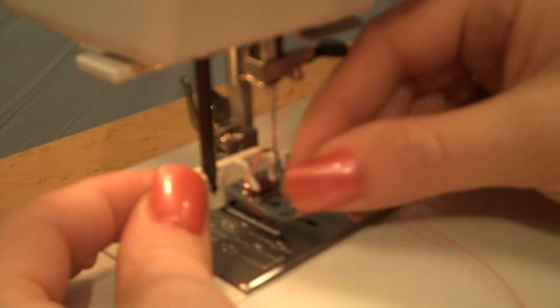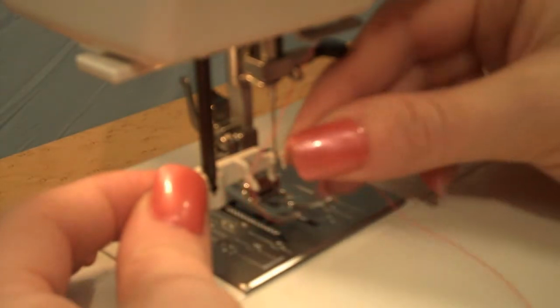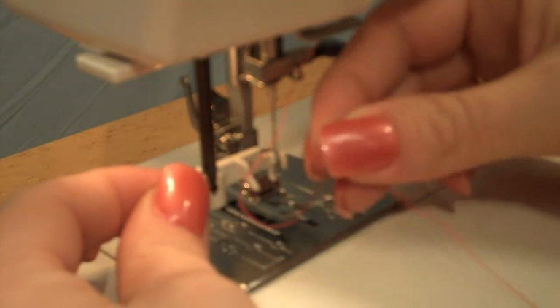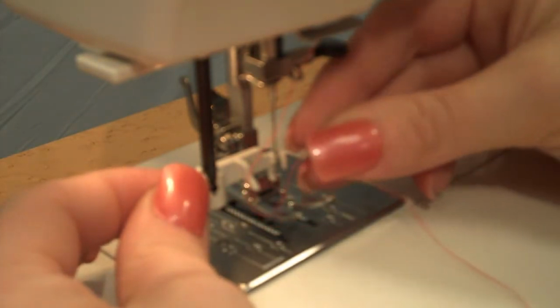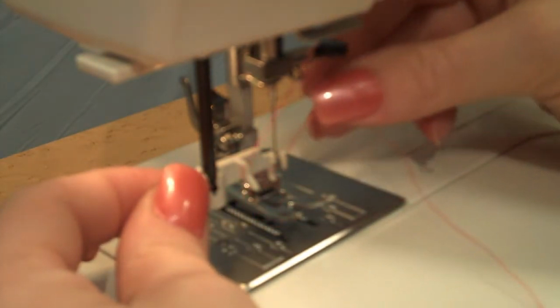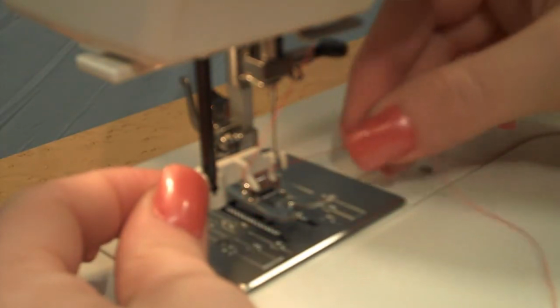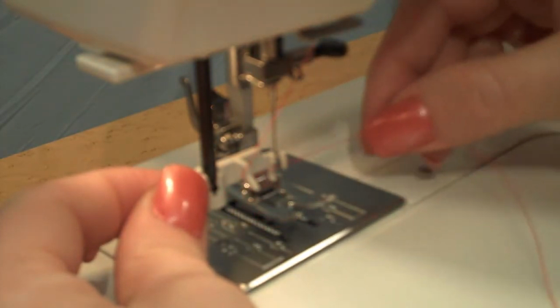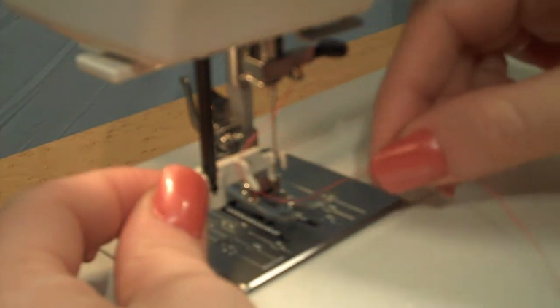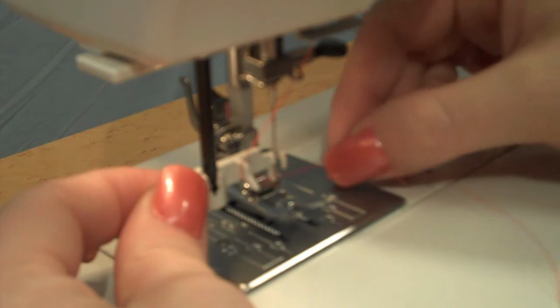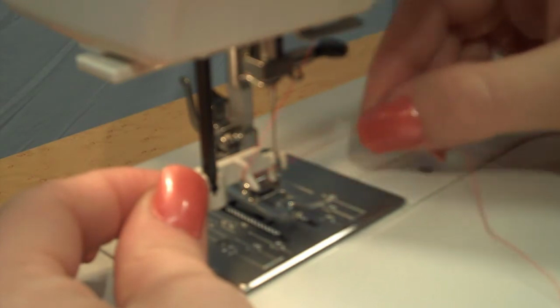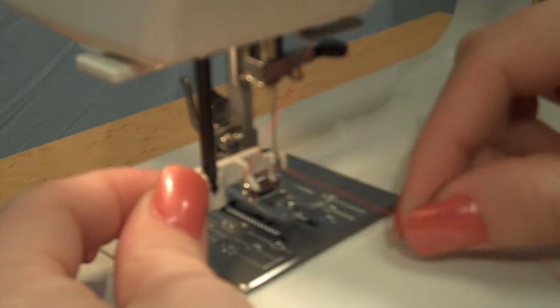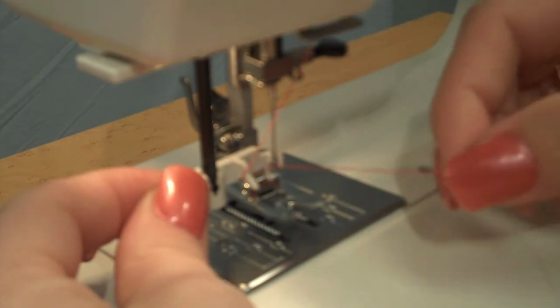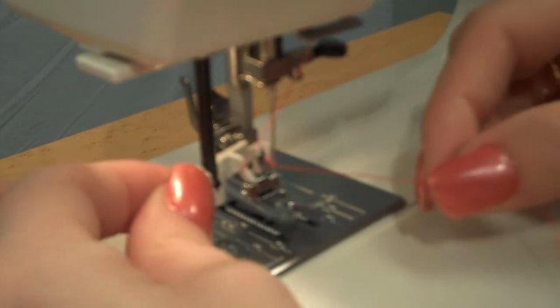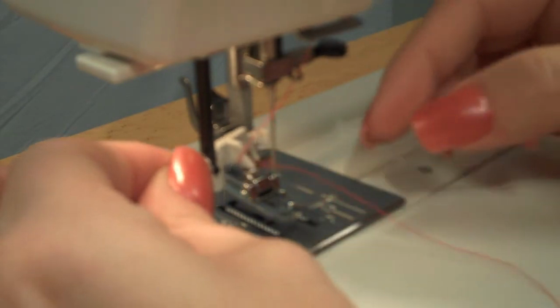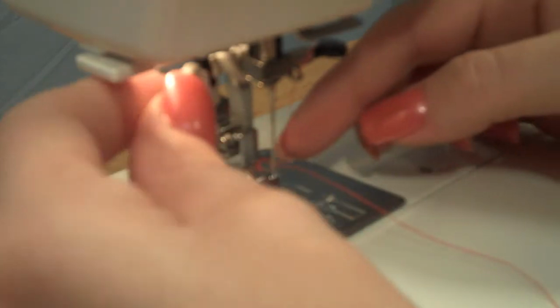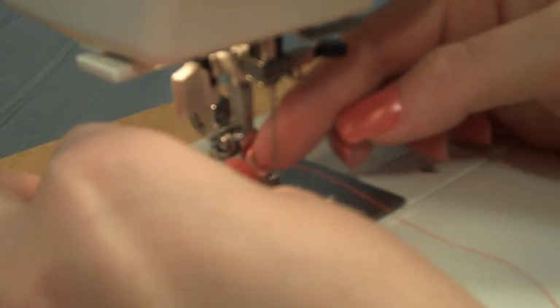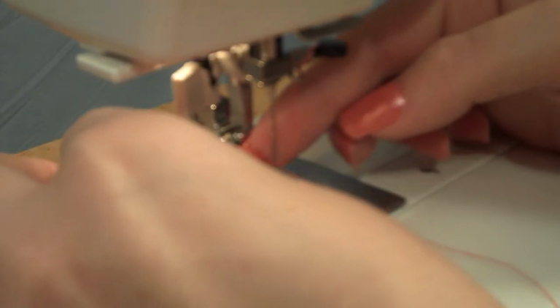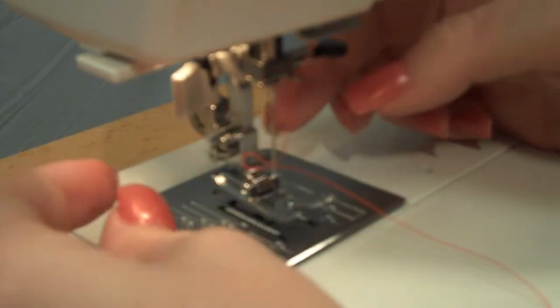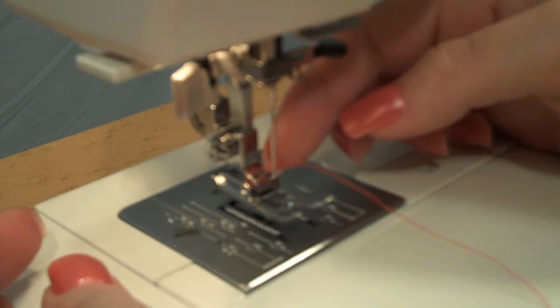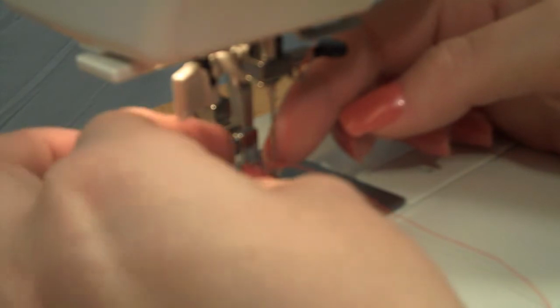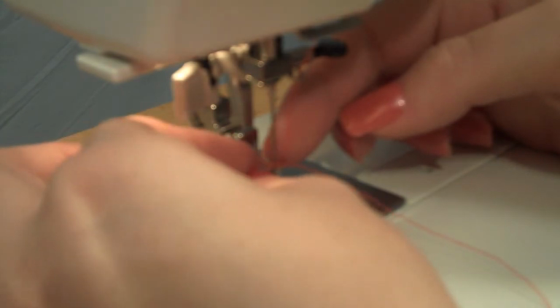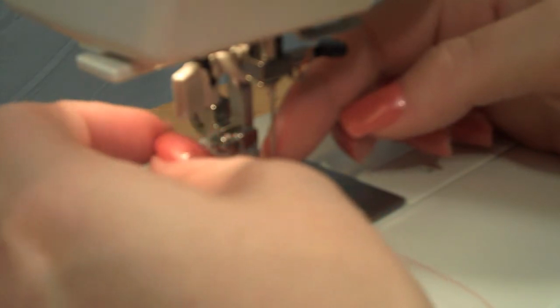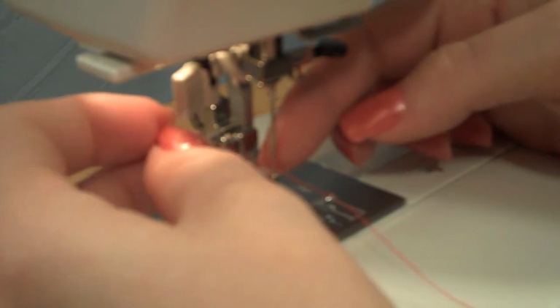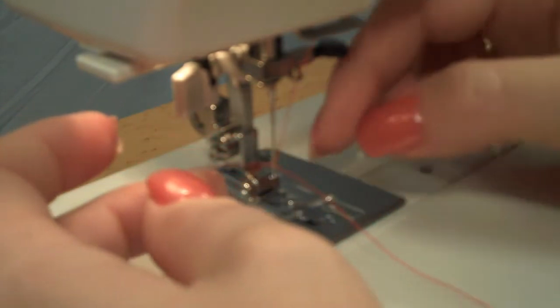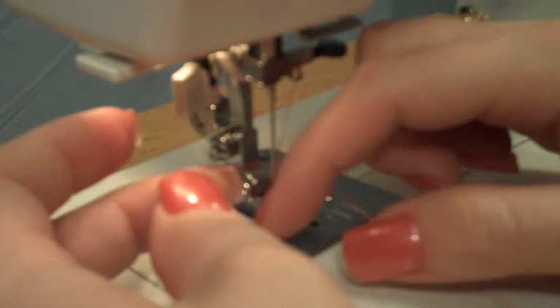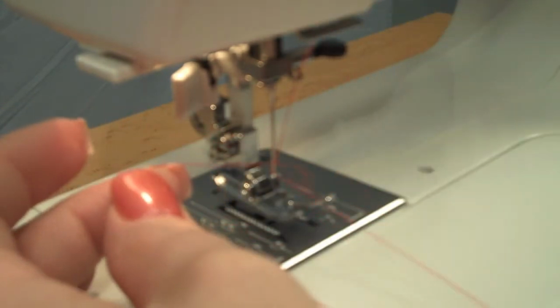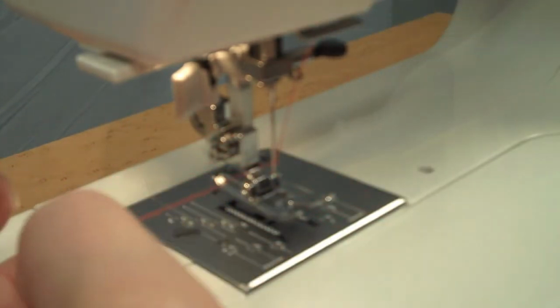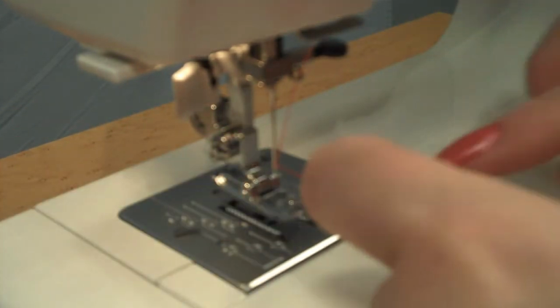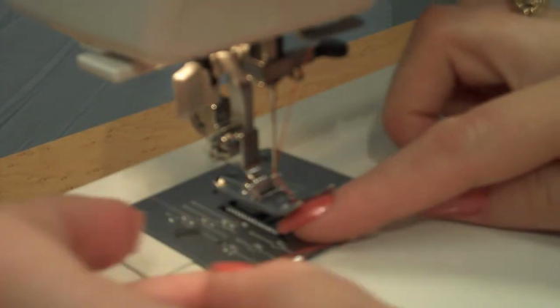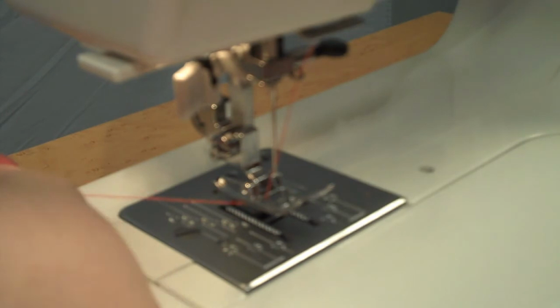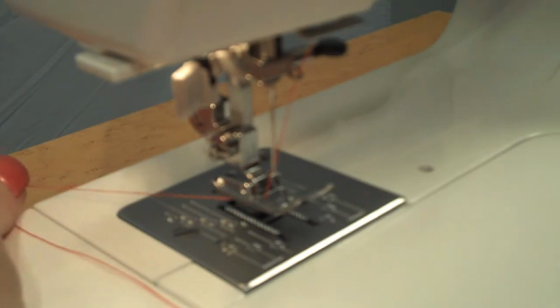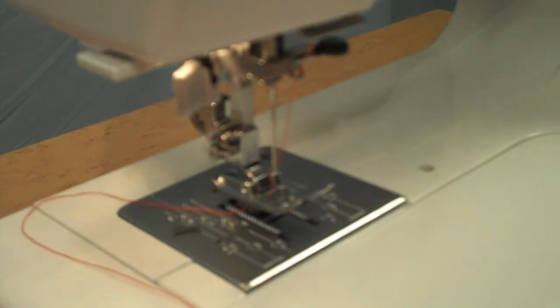Wrap the thread around the needle threader and pull it through. You'll create a little loop behind the needle, and your needle is threaded.